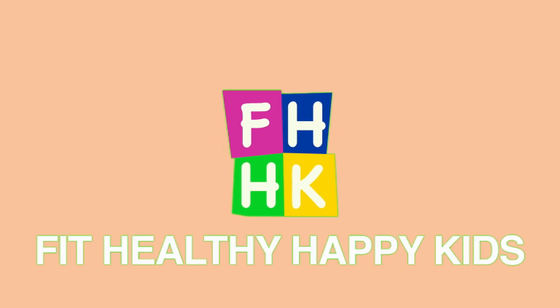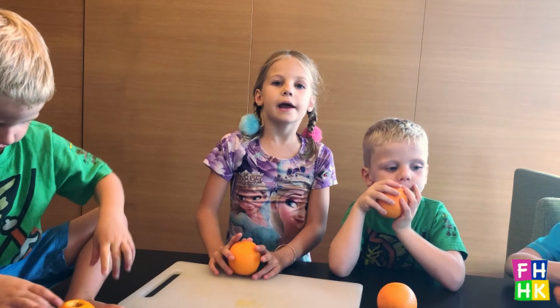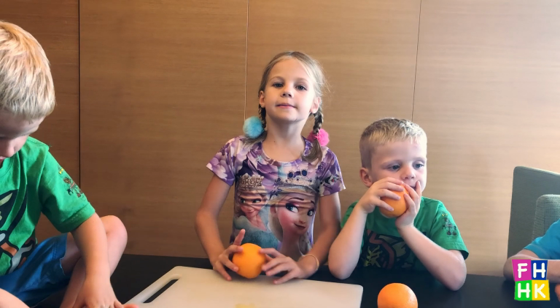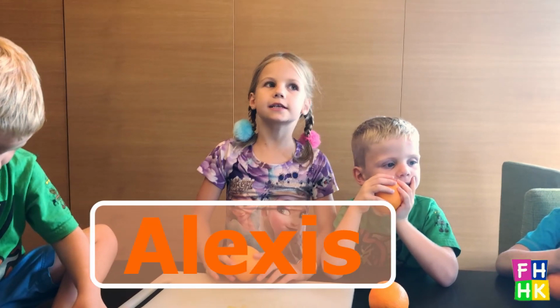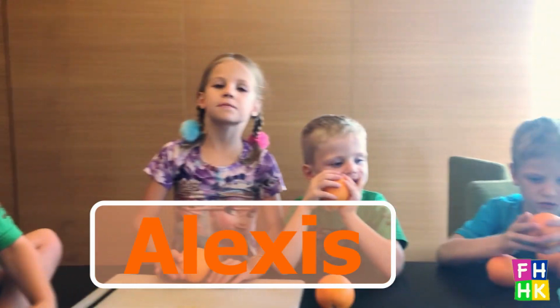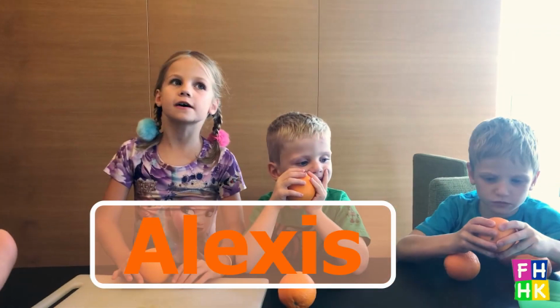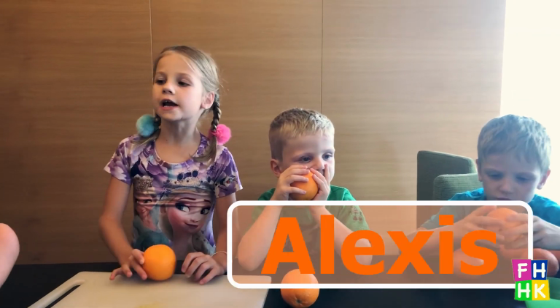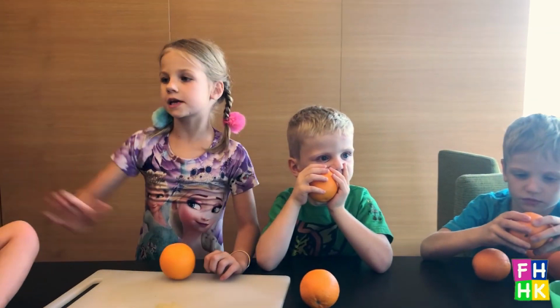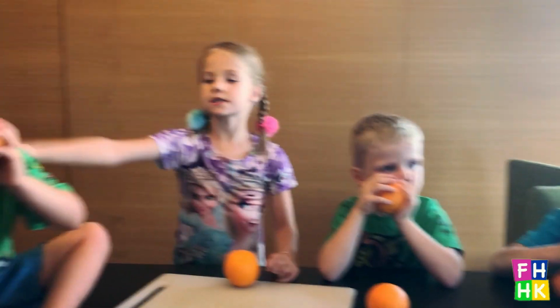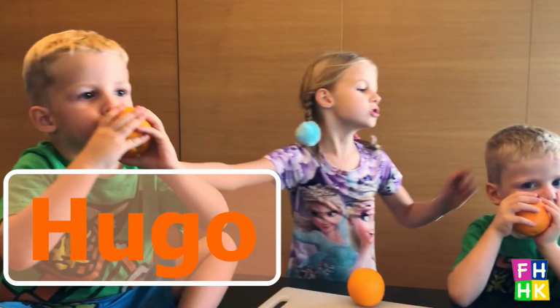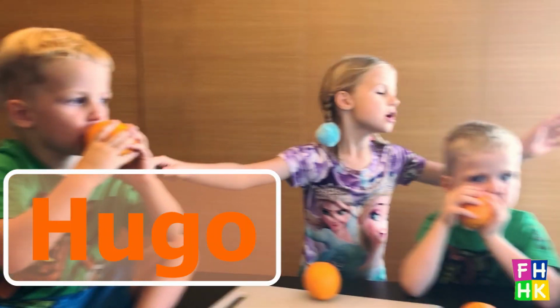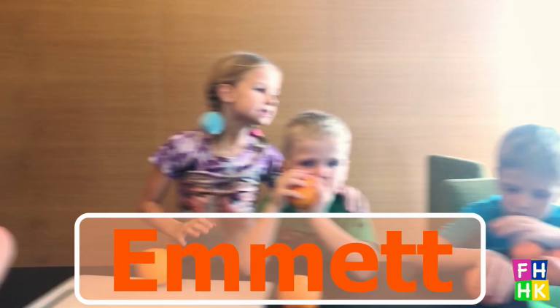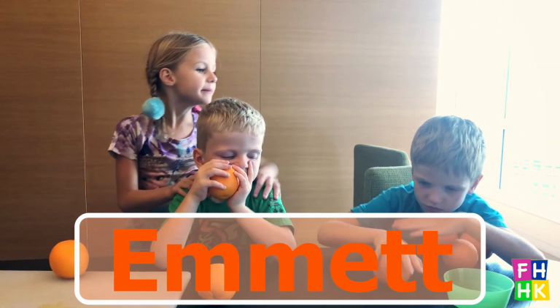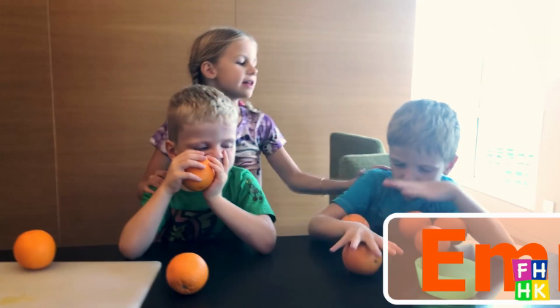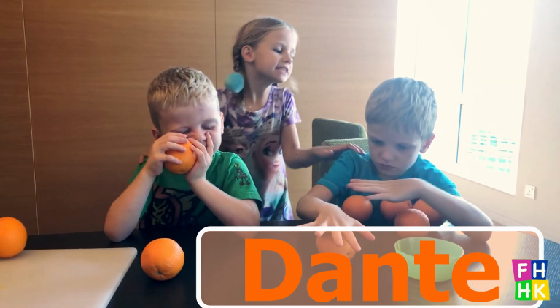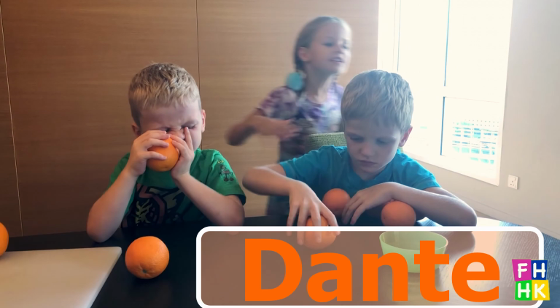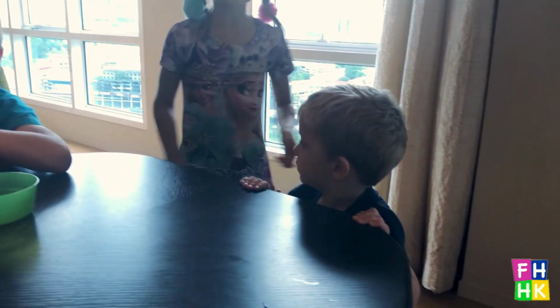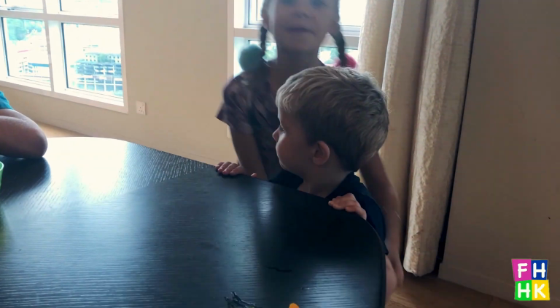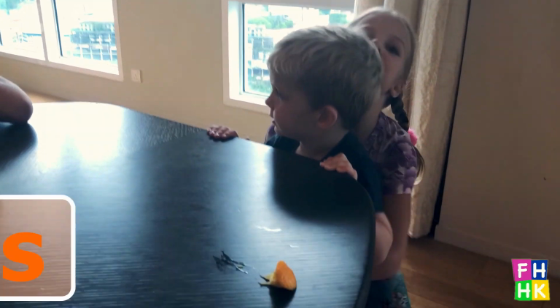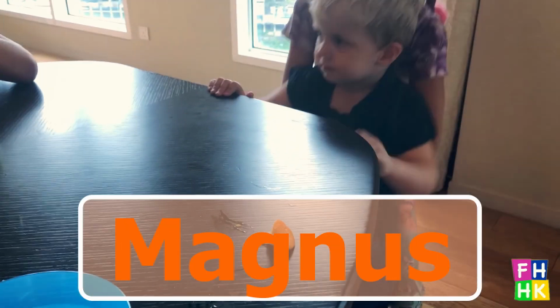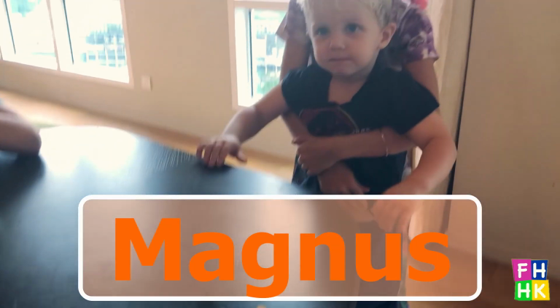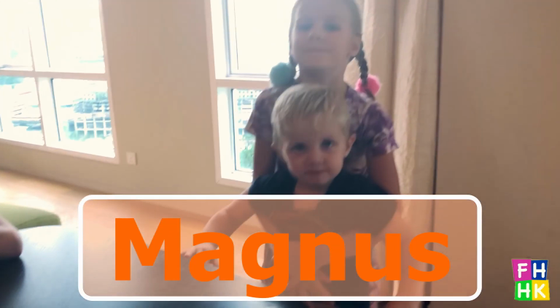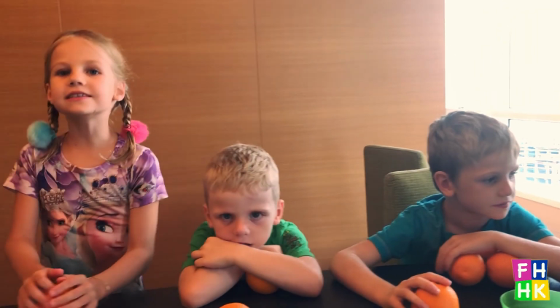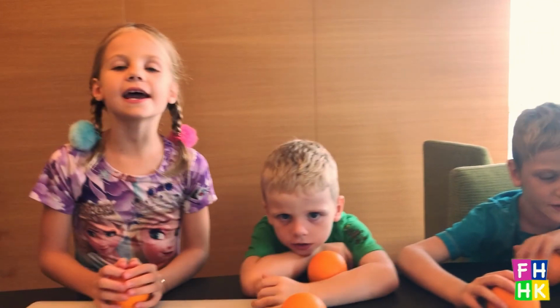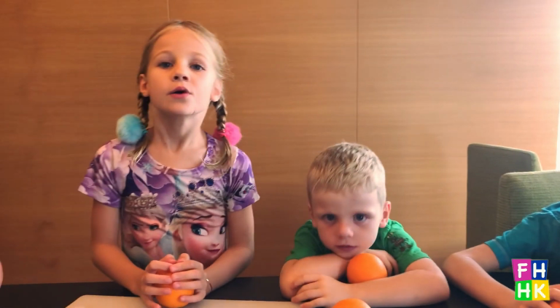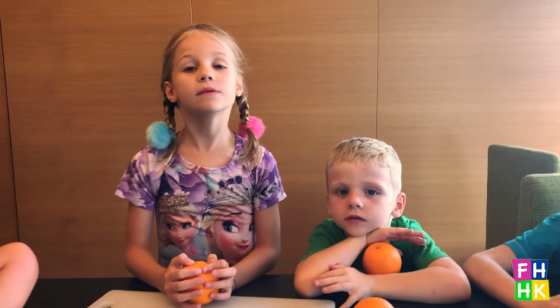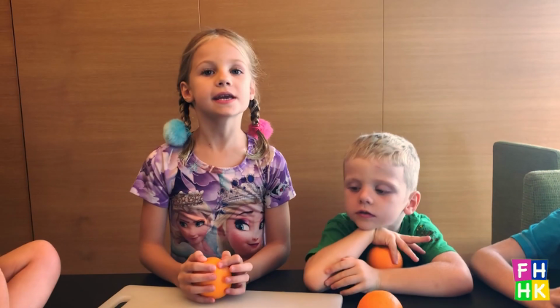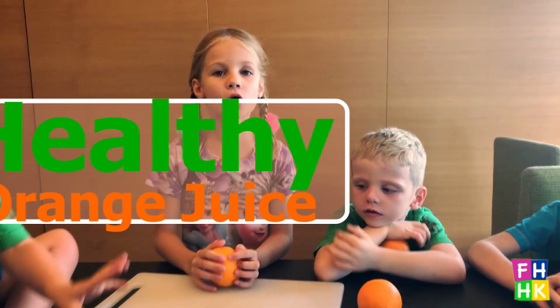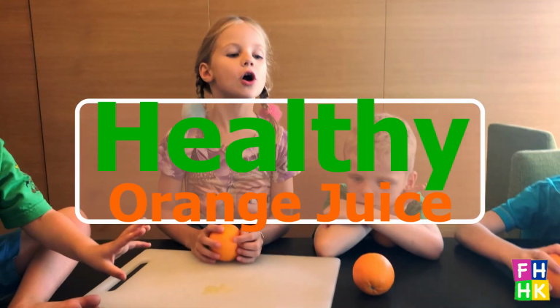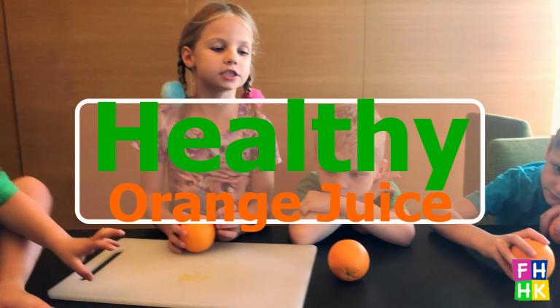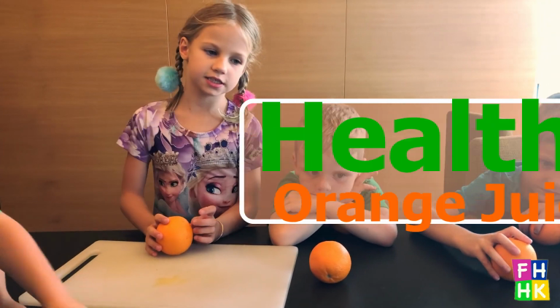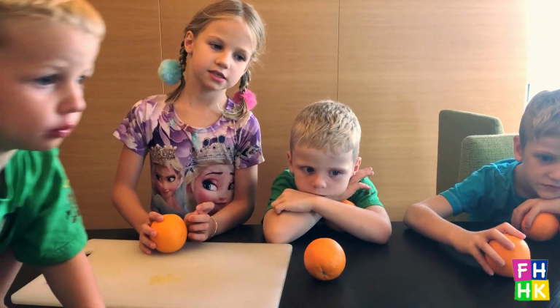Hi, my name is Alexis from Healthy Happy Kids. This is give up, this is done, this is my baby. And today we're going to be making healthy oranges. Orange!